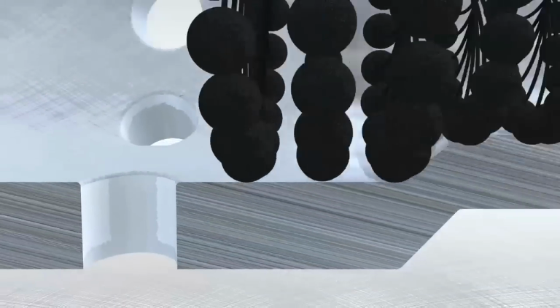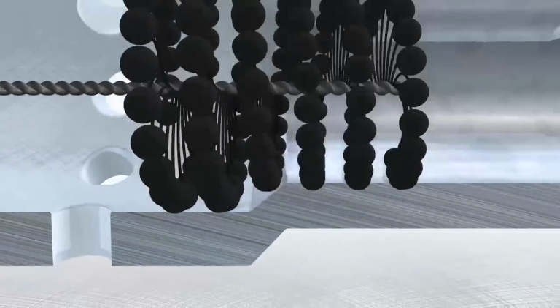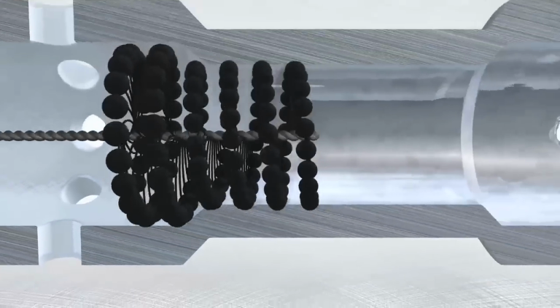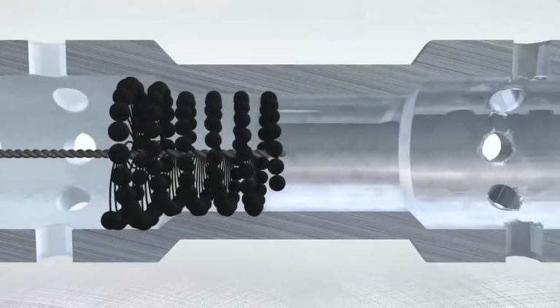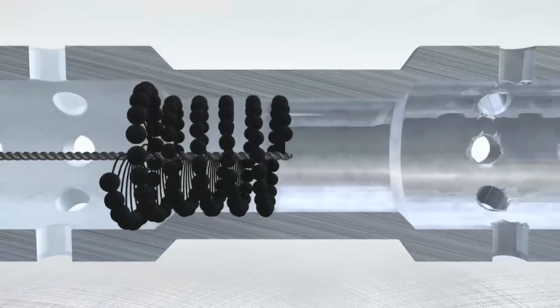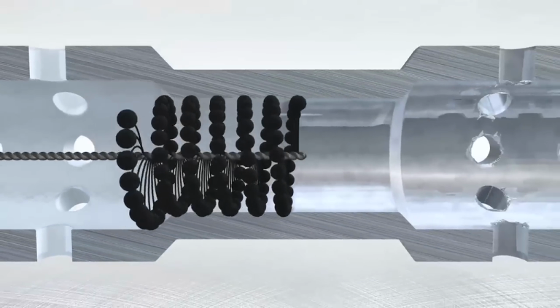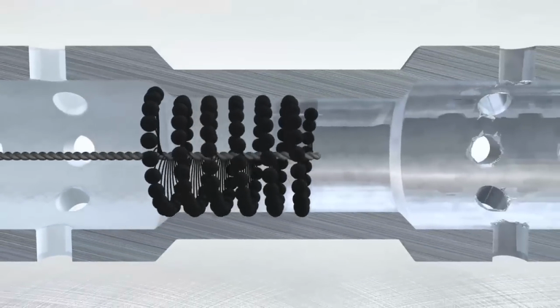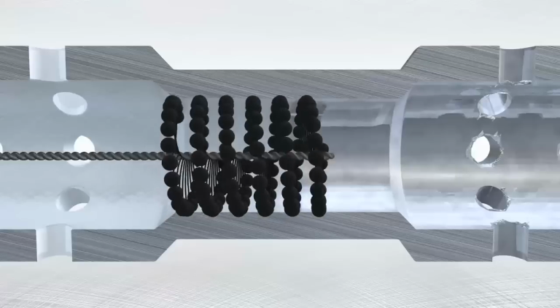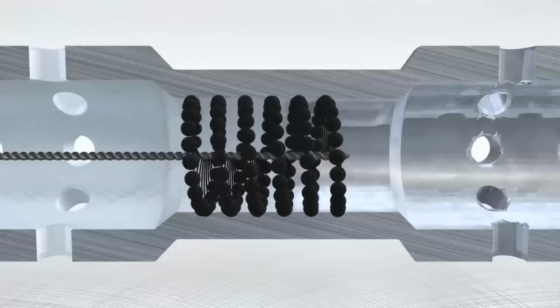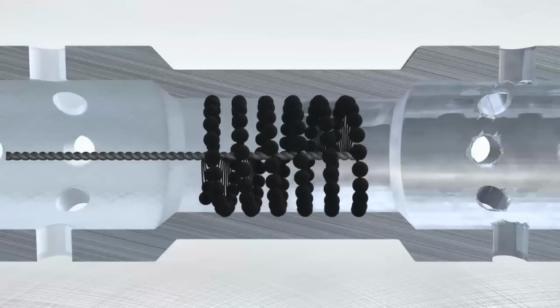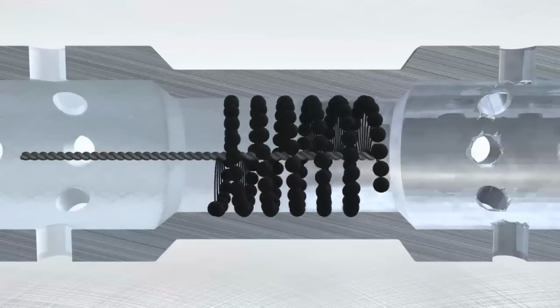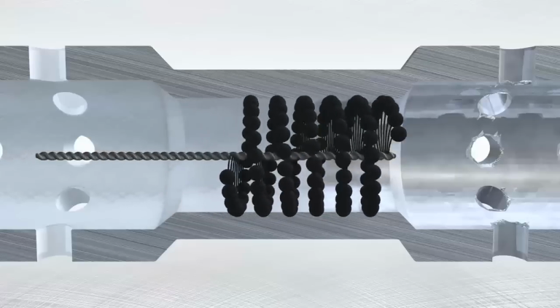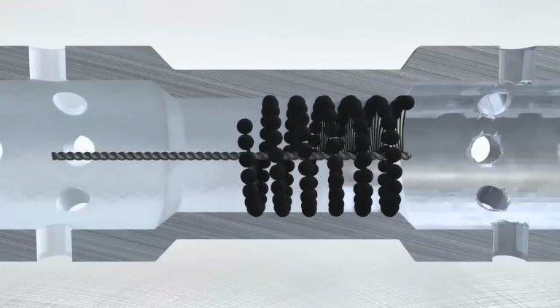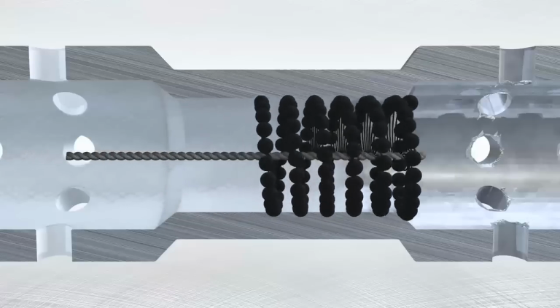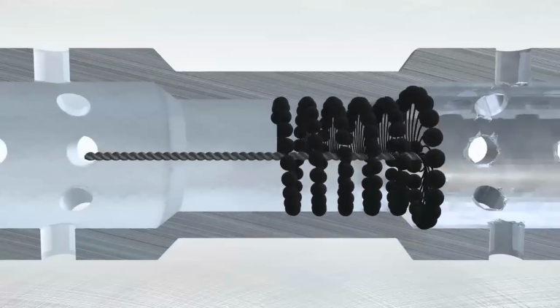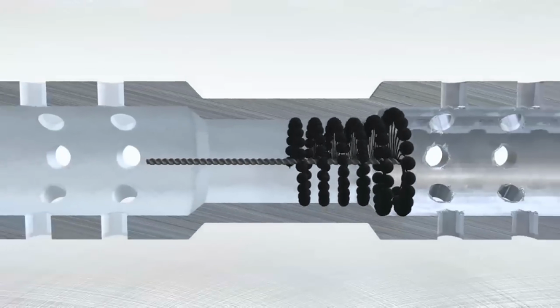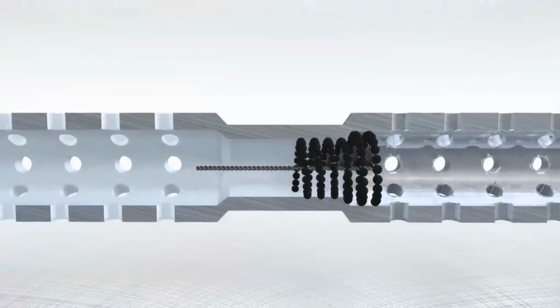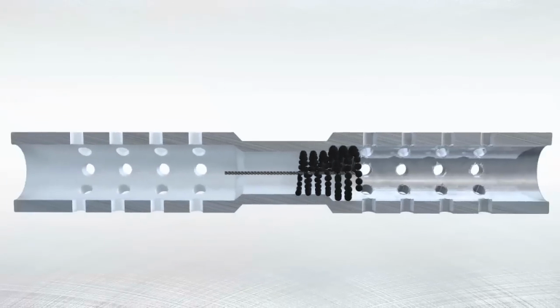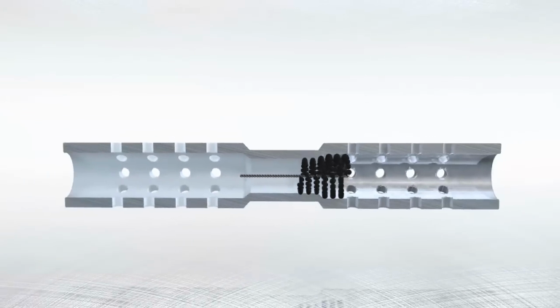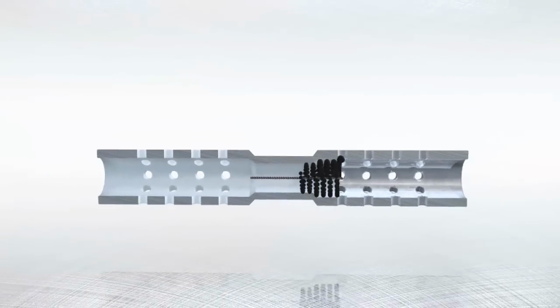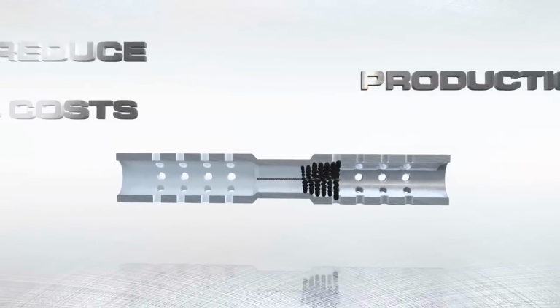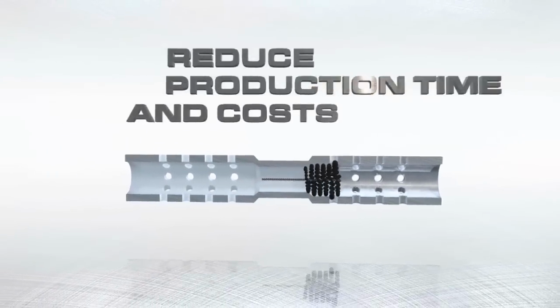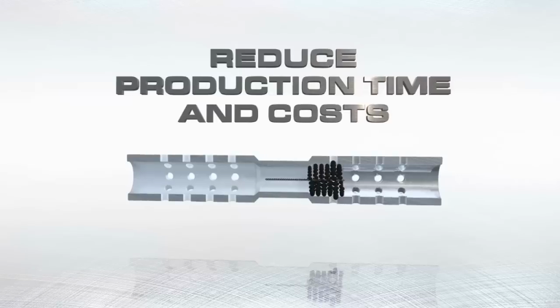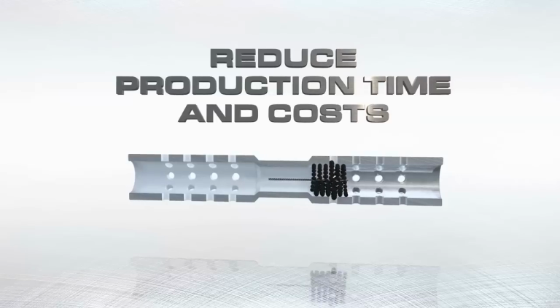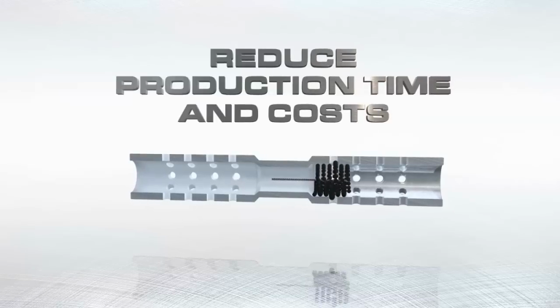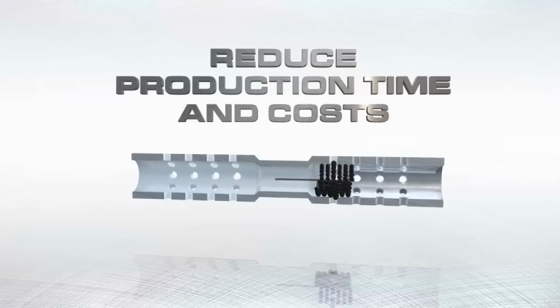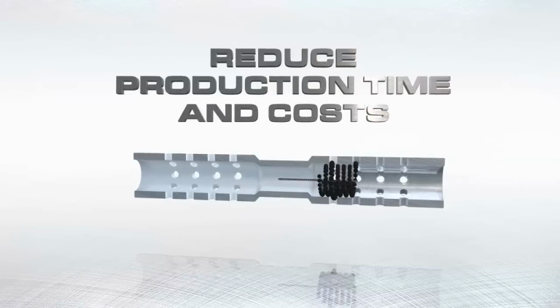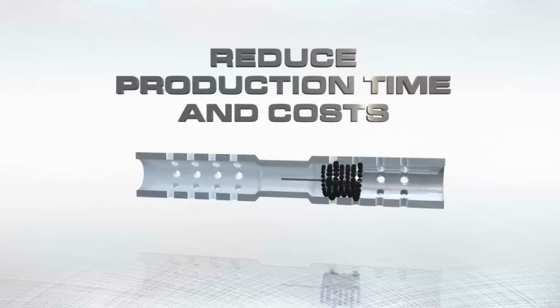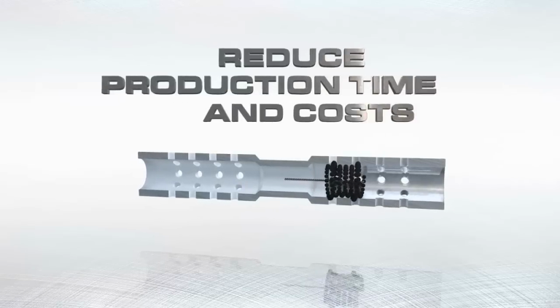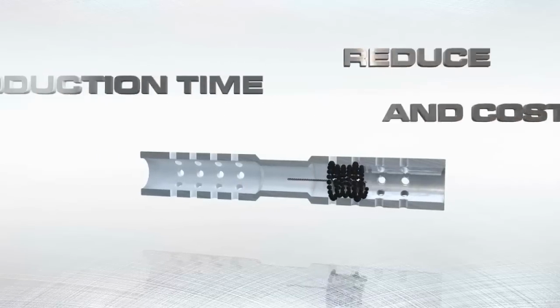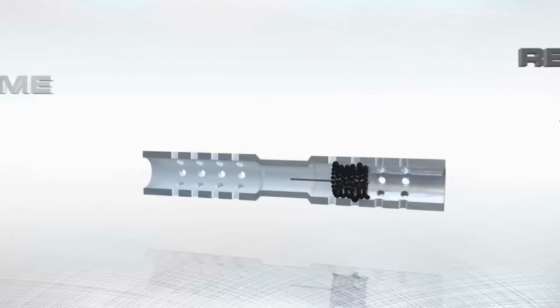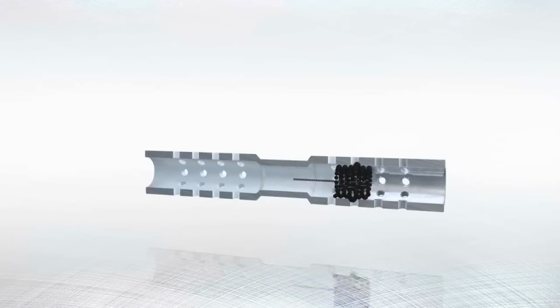The tool is self-centering and self-aligning to the bore, so elaborate, rigid setups are not required. Reduced production time and costs are achieved by simplifying the deburring process.